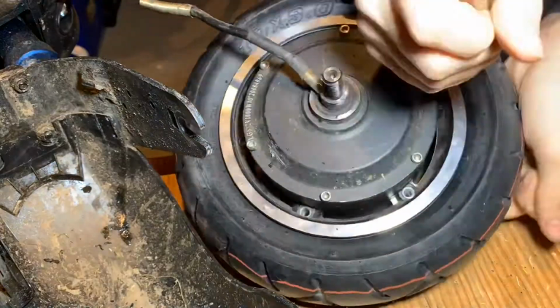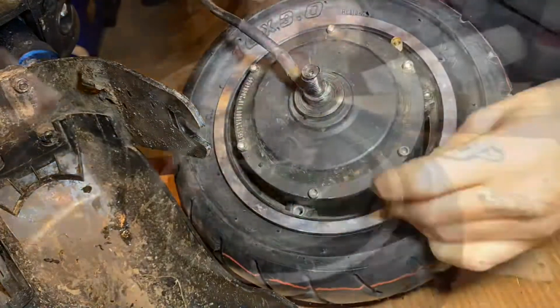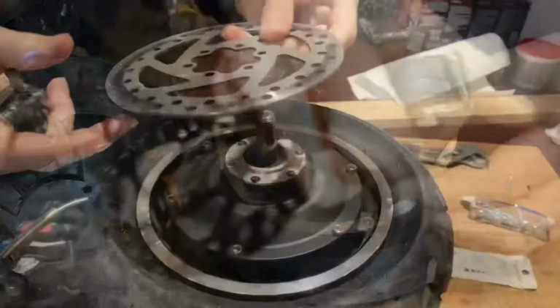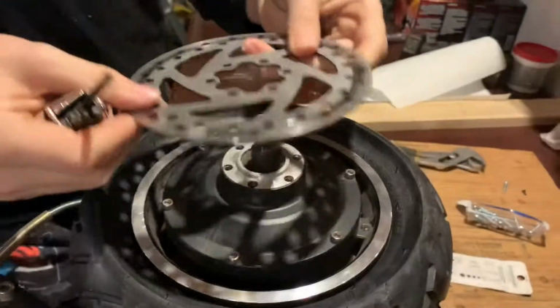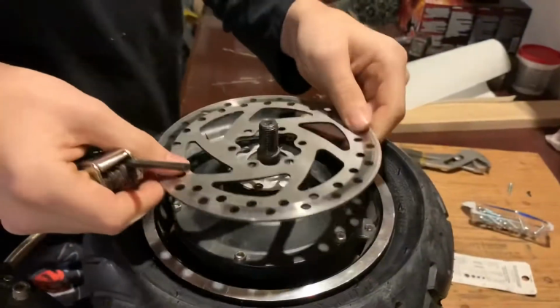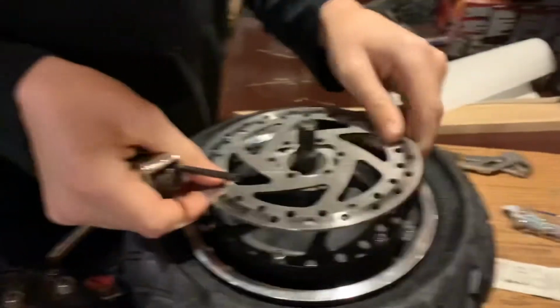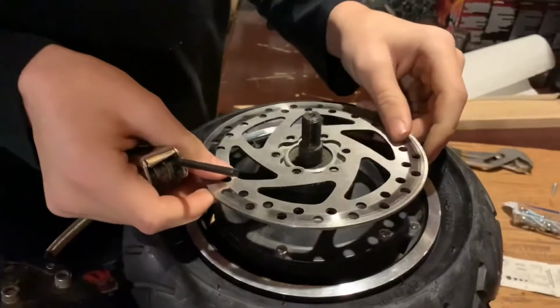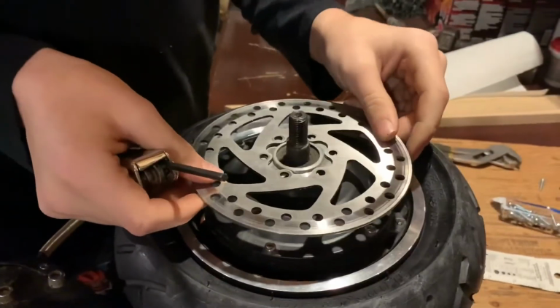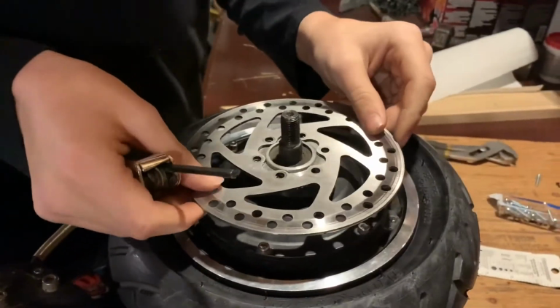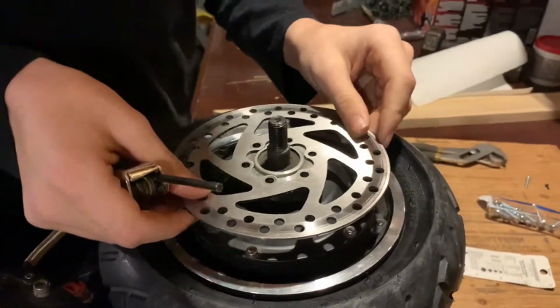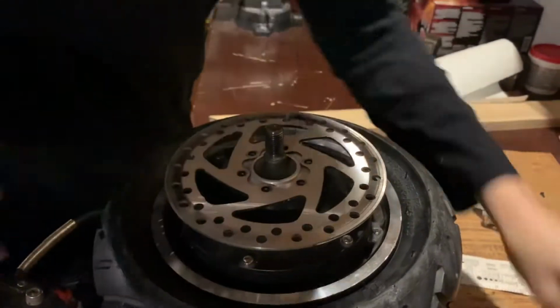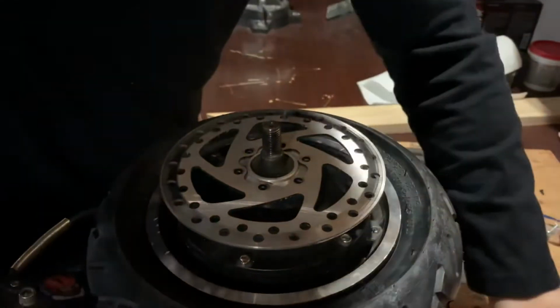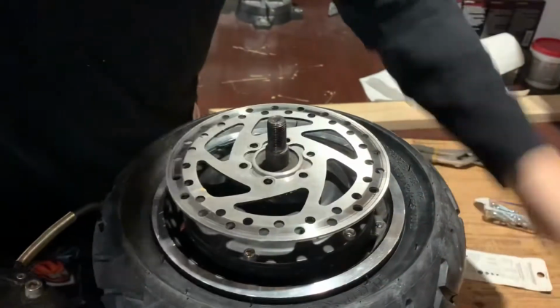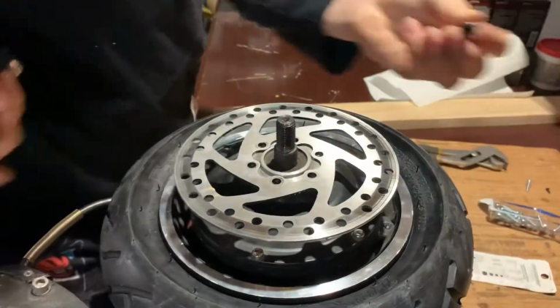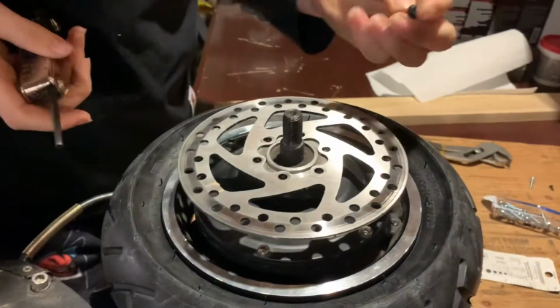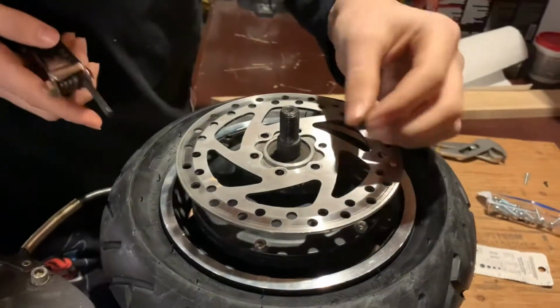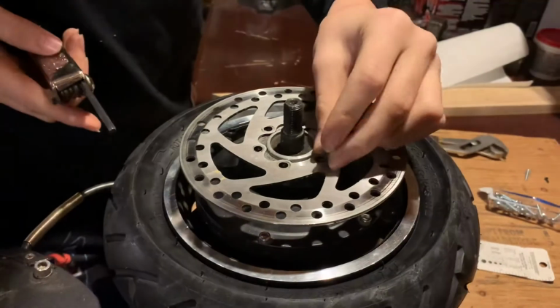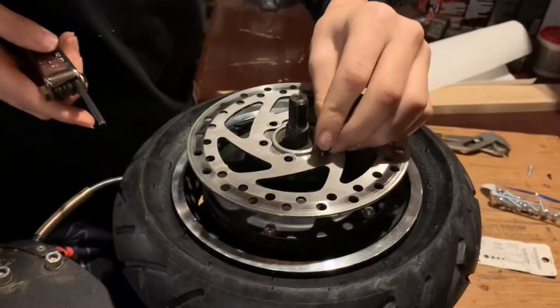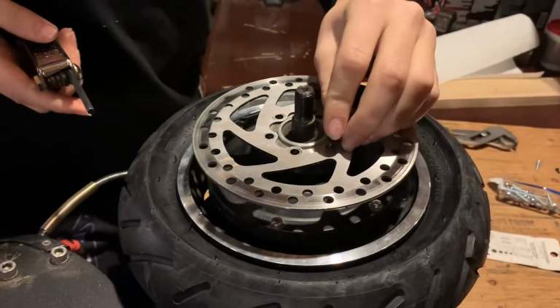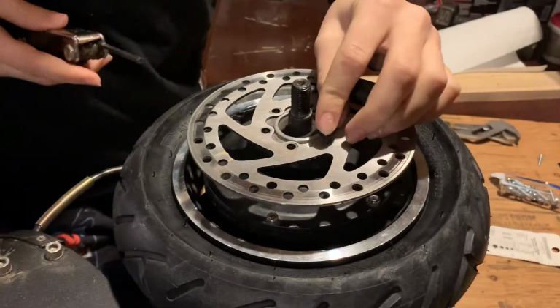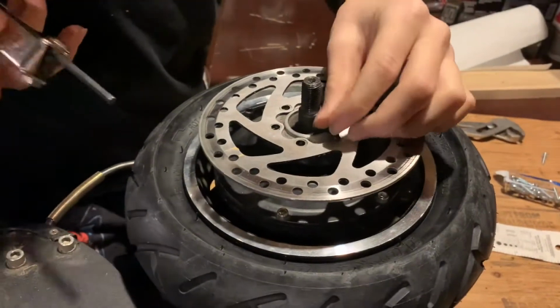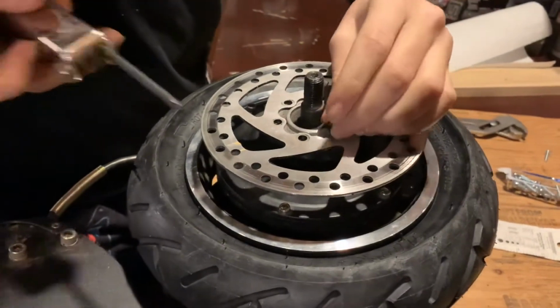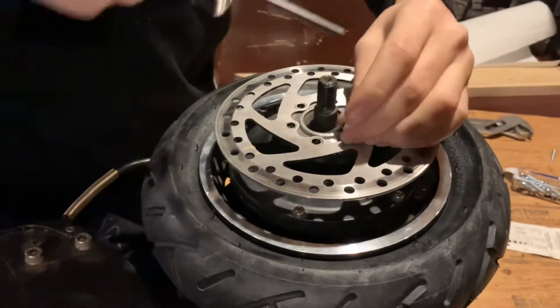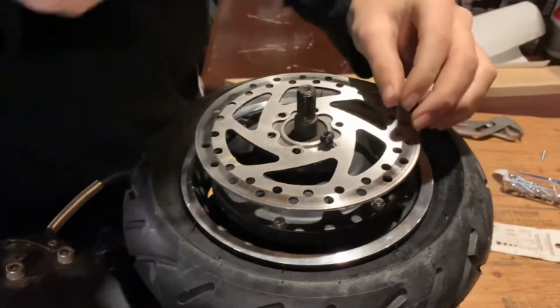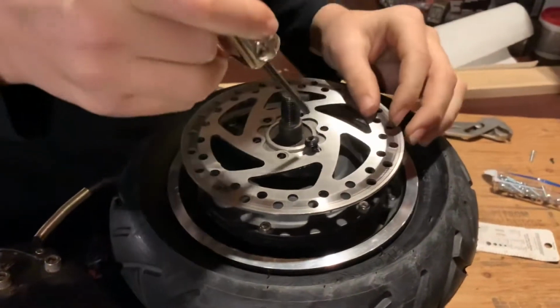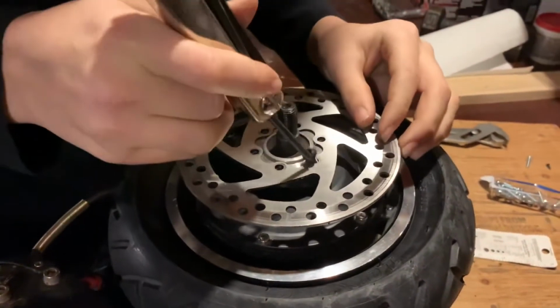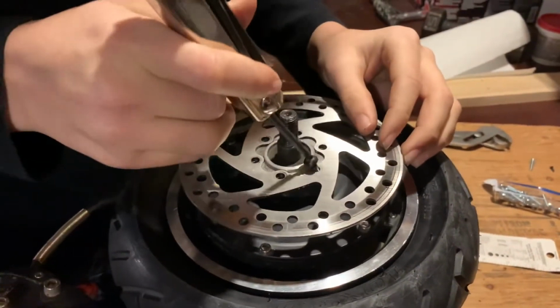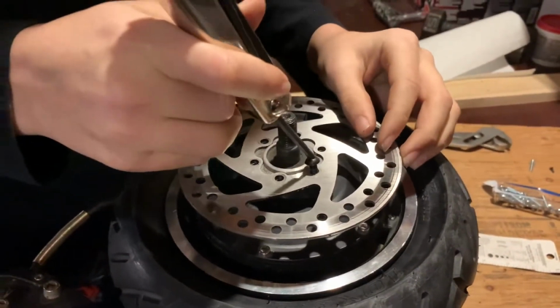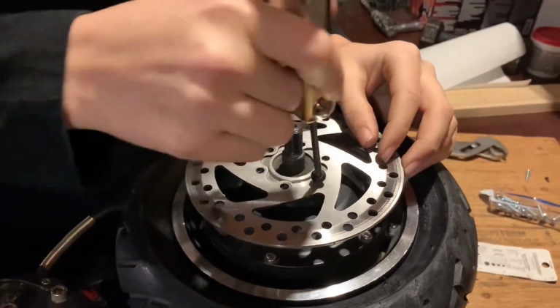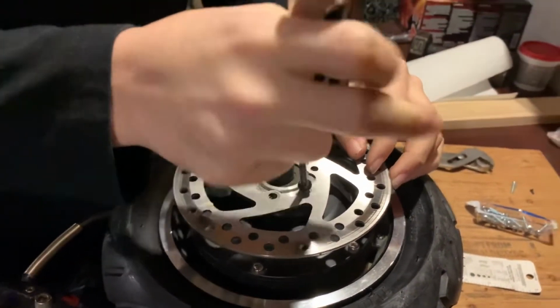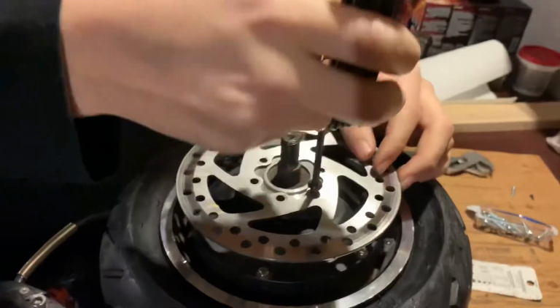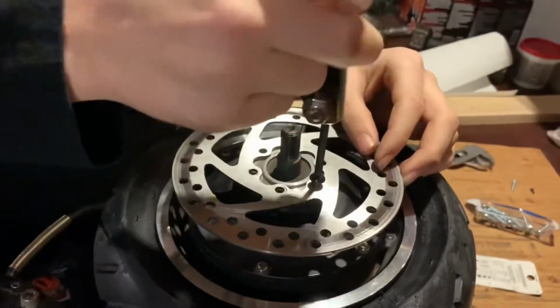Now we're putting the disc brake back on, and you've got to make sure it is going the right way, so you might want to compare it with the front wheel. You want to put in the six bolts.